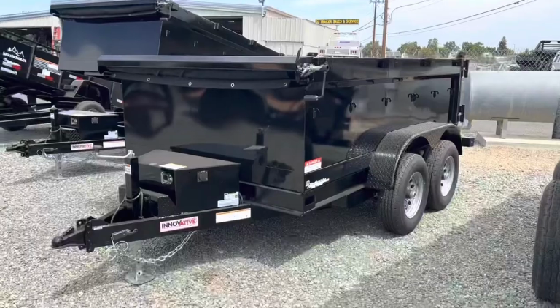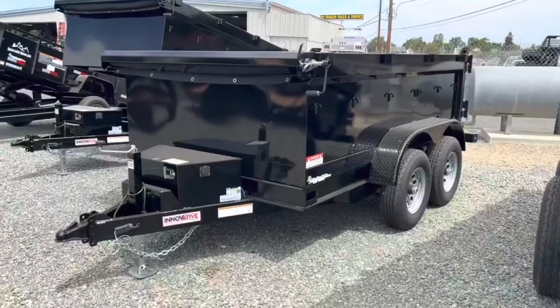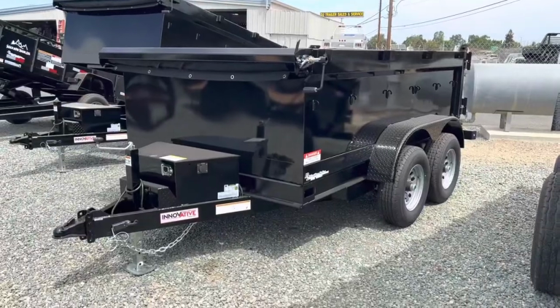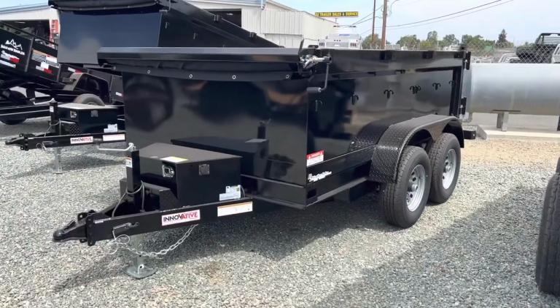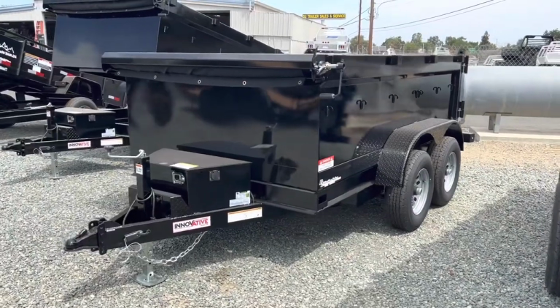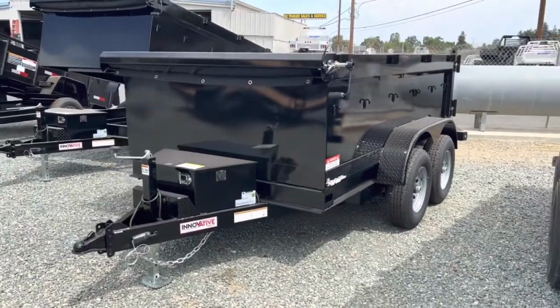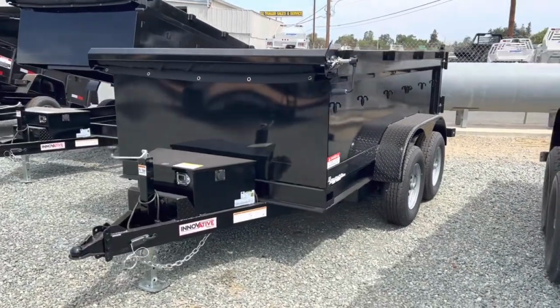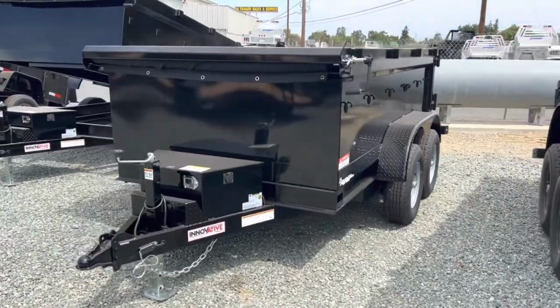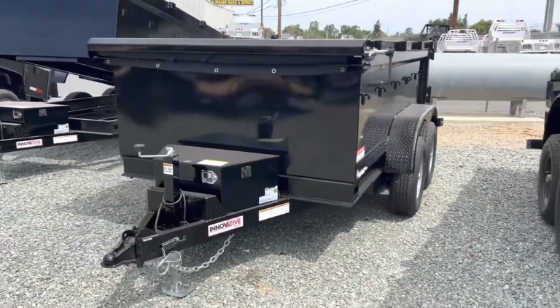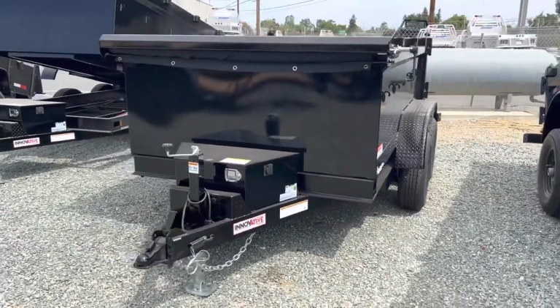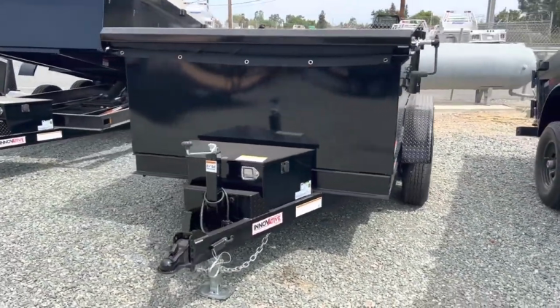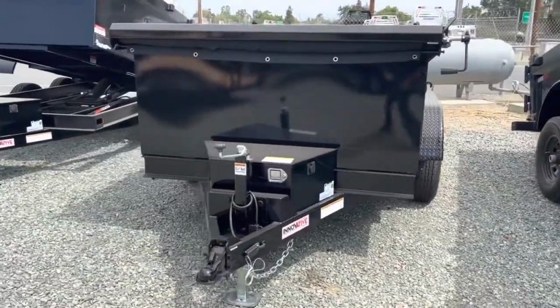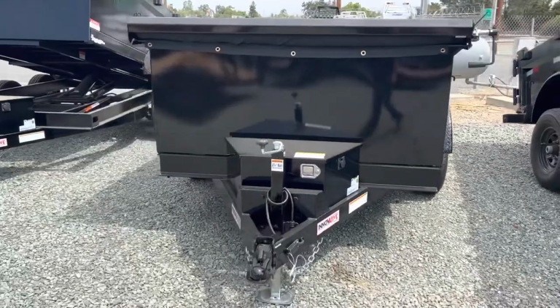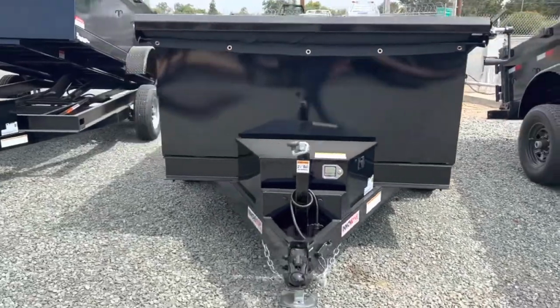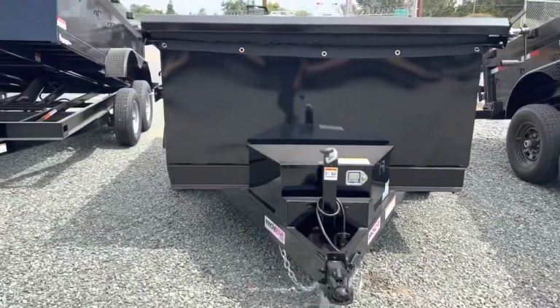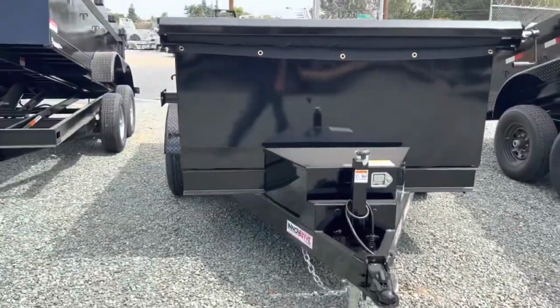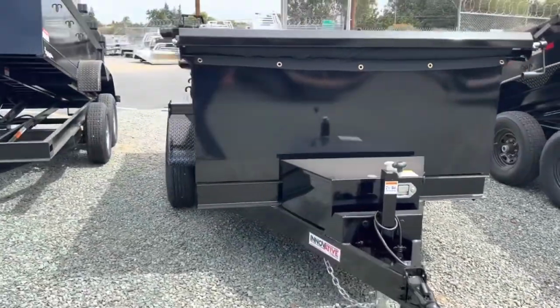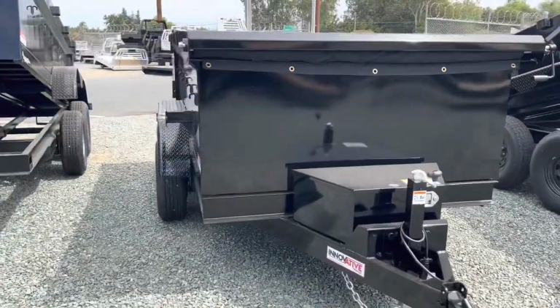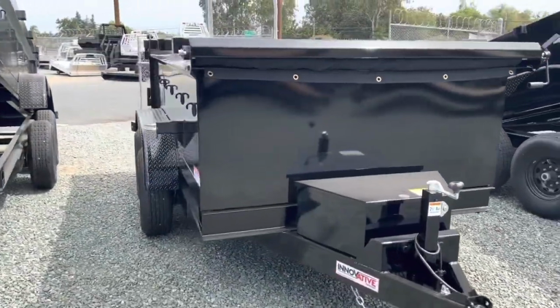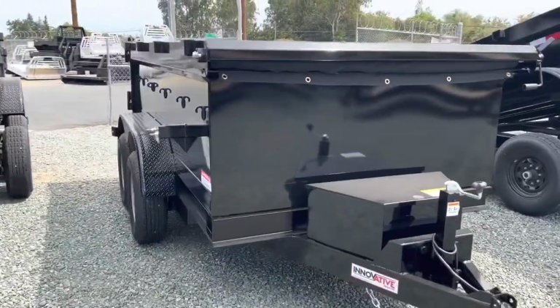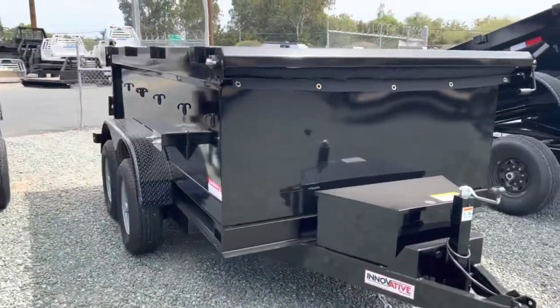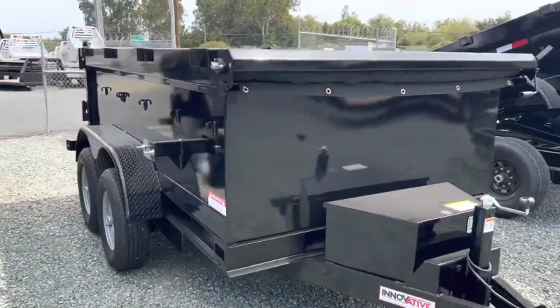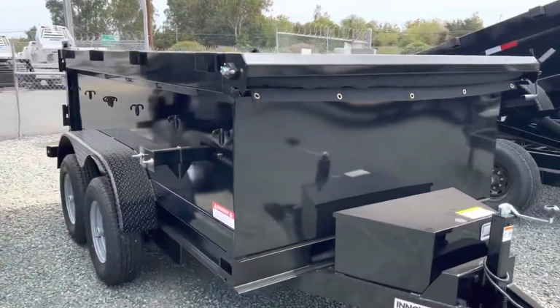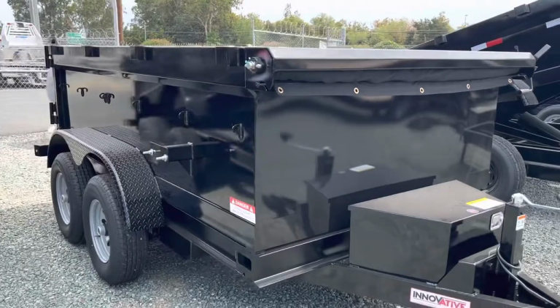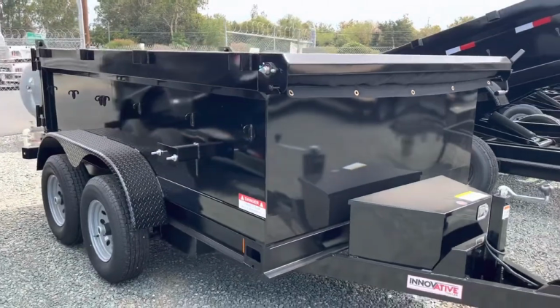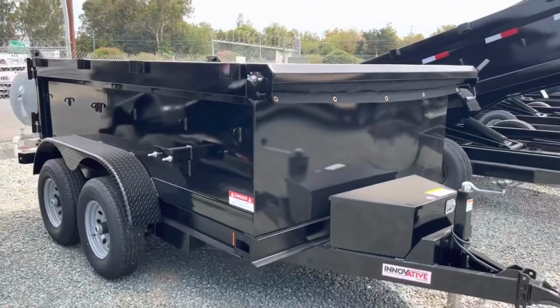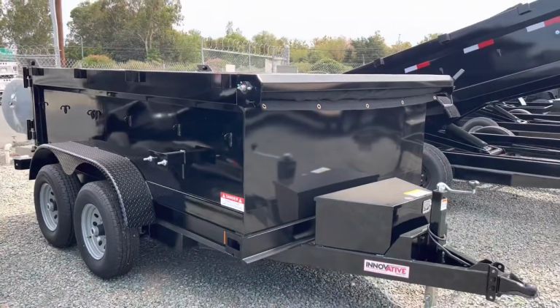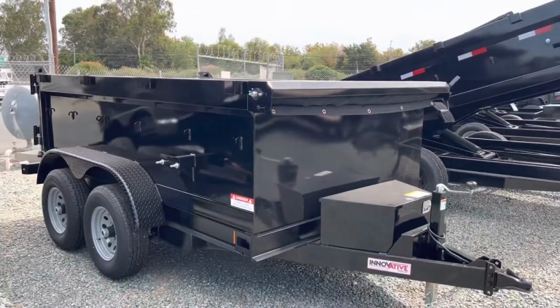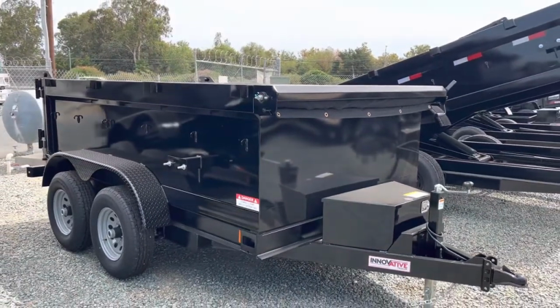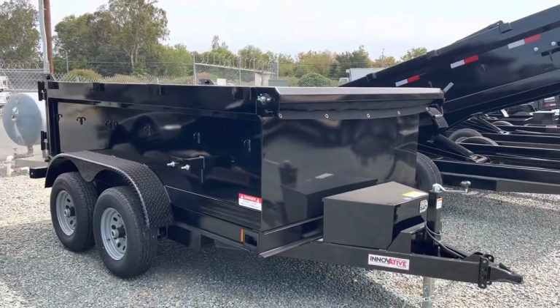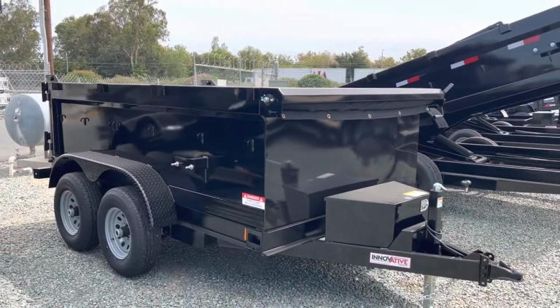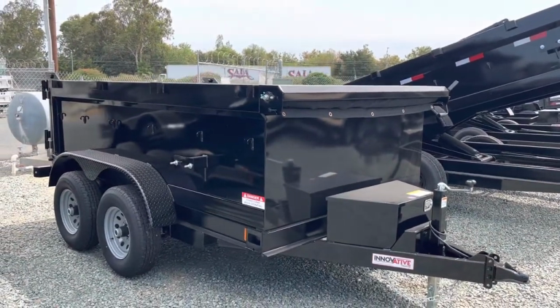What's going on you guys? This is Ryan with D2 Trailer Sales. Here I am going to show you the 6x10, 10,000 lb GVW rated dump trailer made by Innovative Manufacturing.